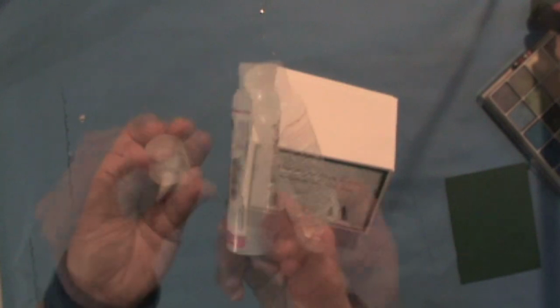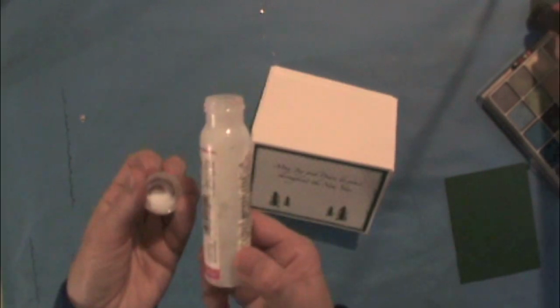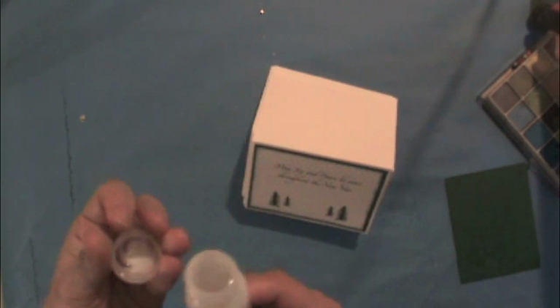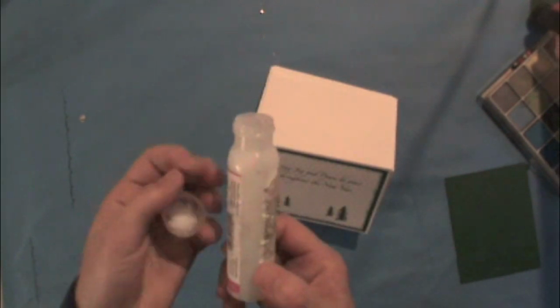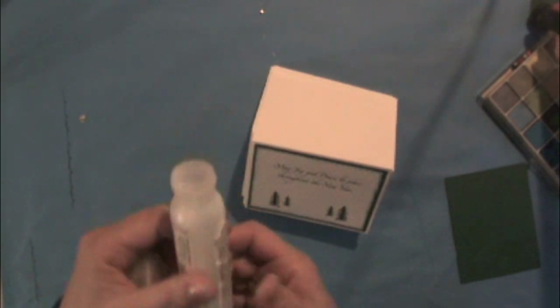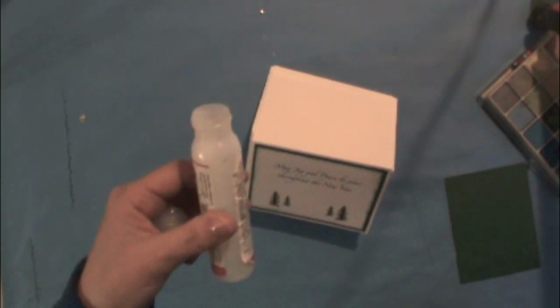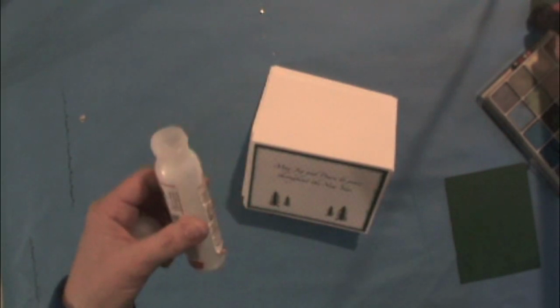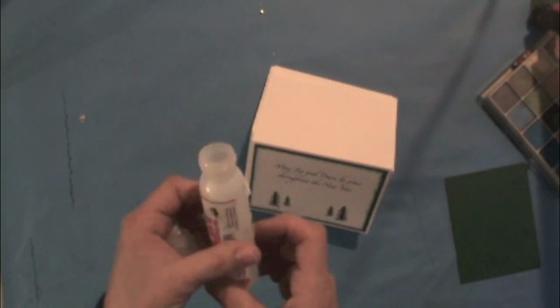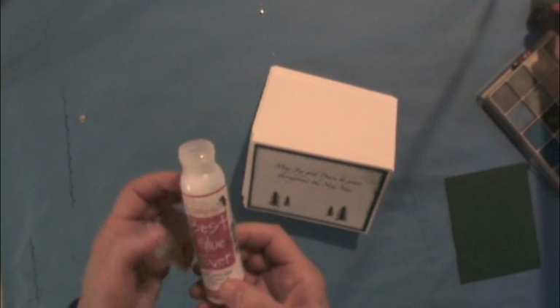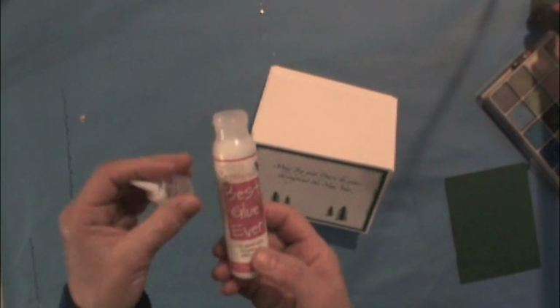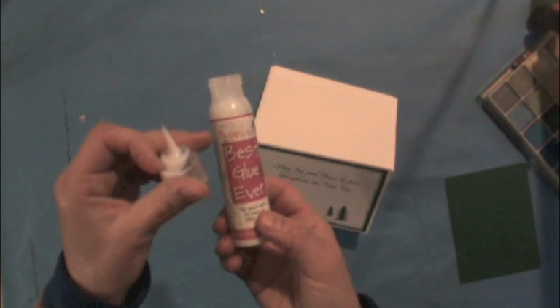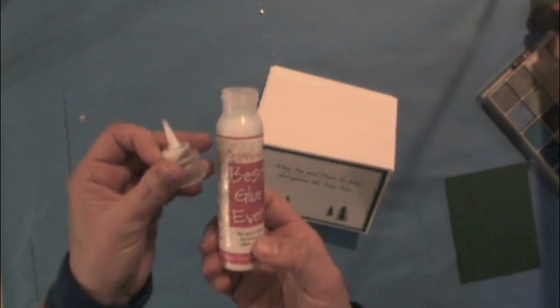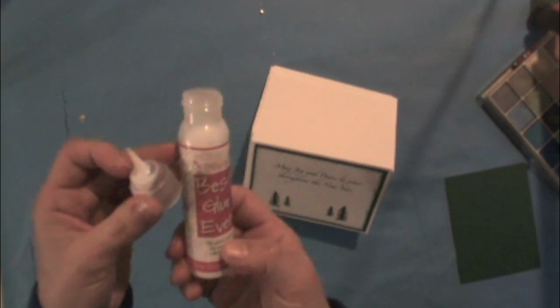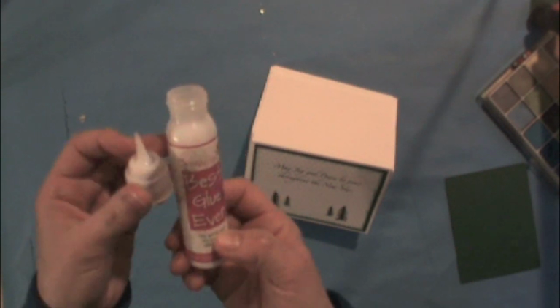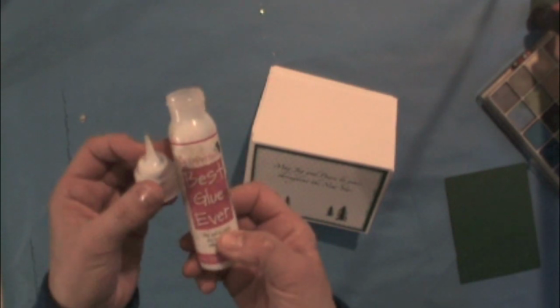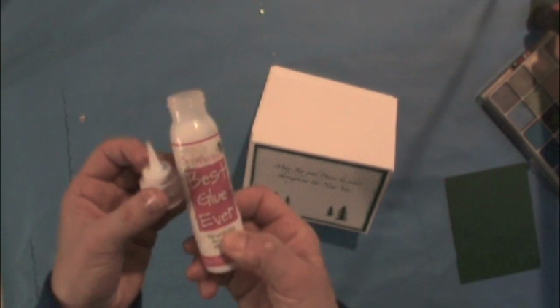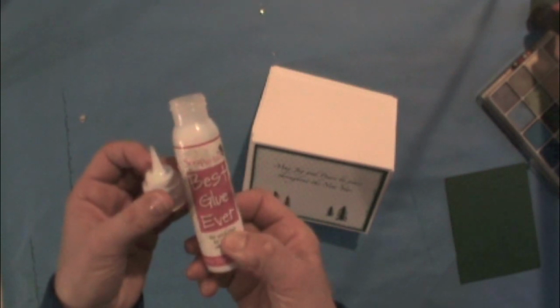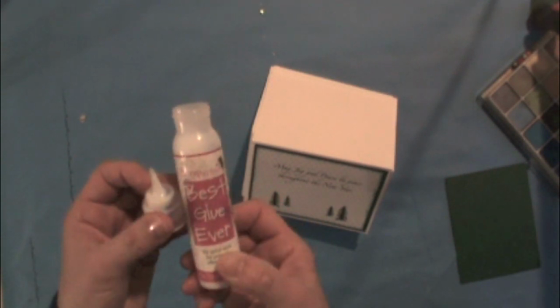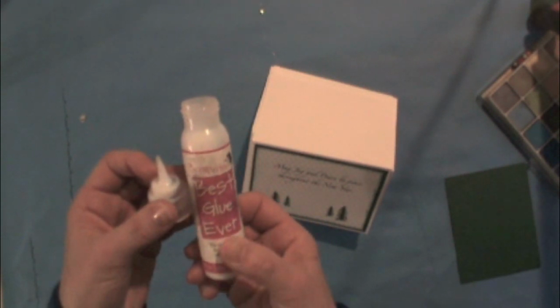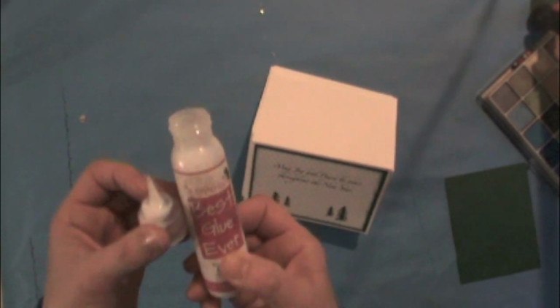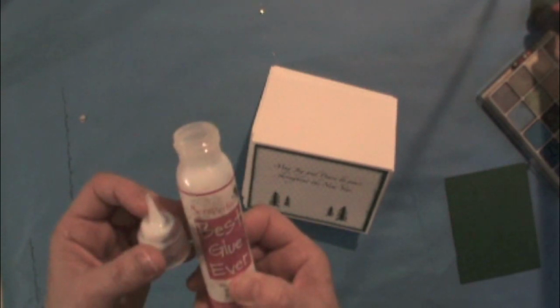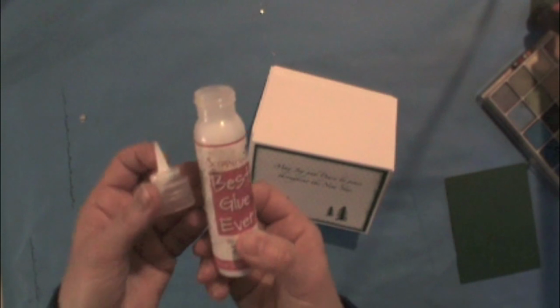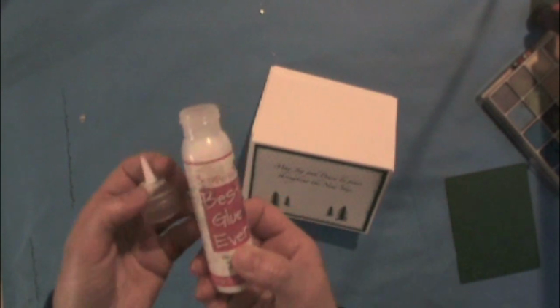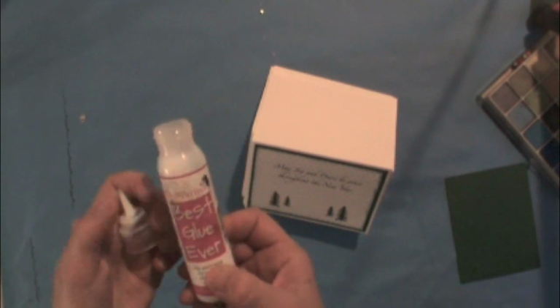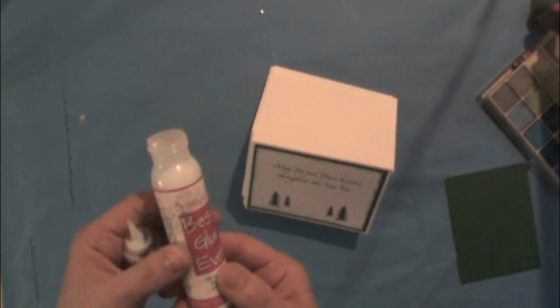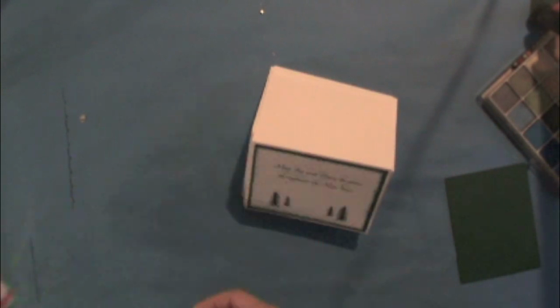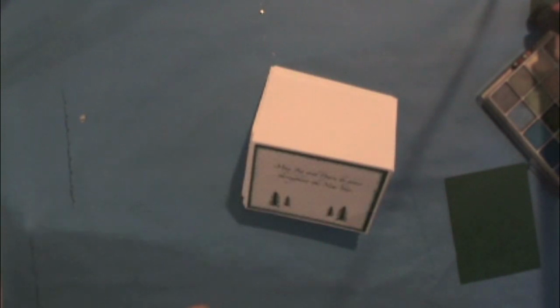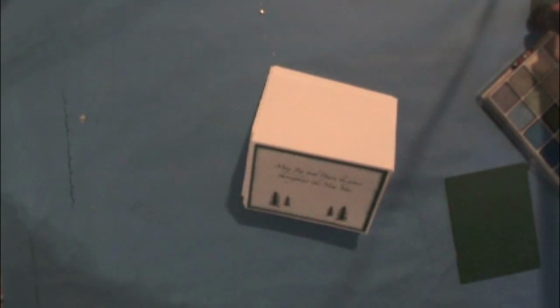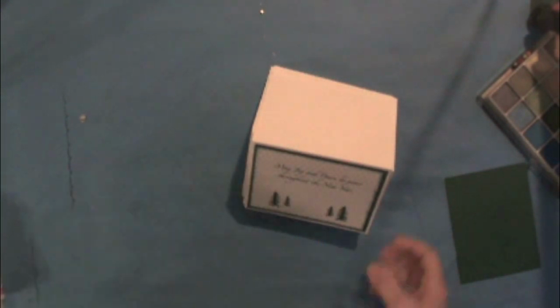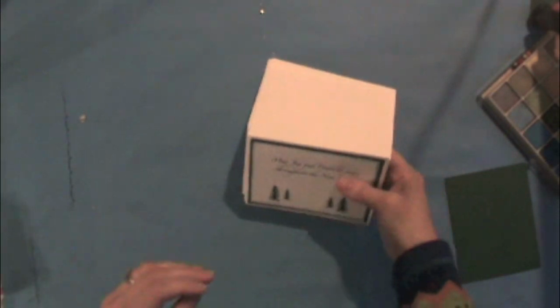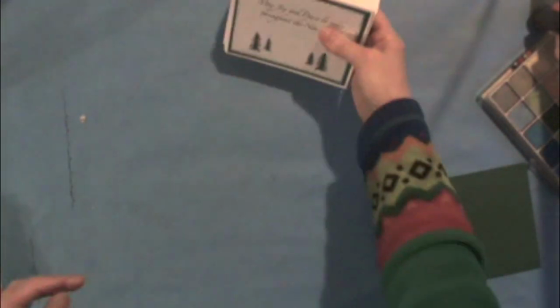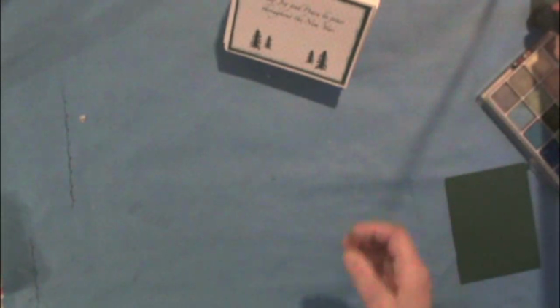A designer from New England told me that she's been using the same bottle for over three years. She loves it — it's the only glue she uses and she uses it all the time, but because it's such excellent glue, the trick is to use very little.